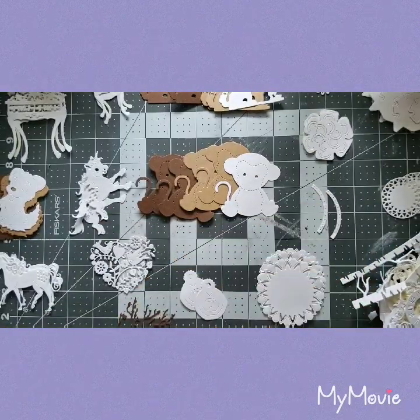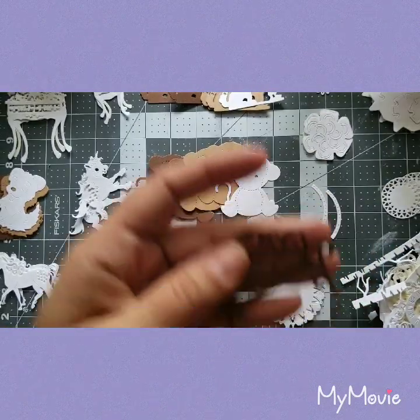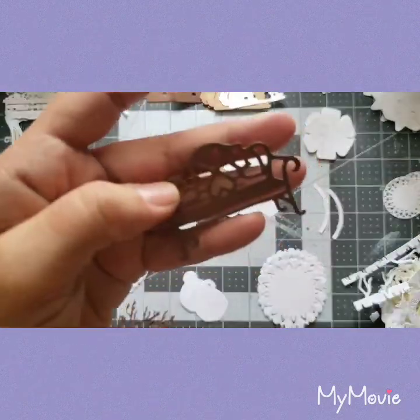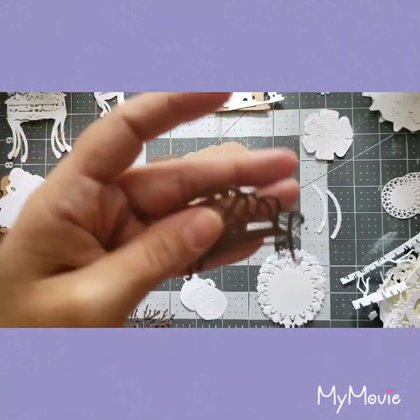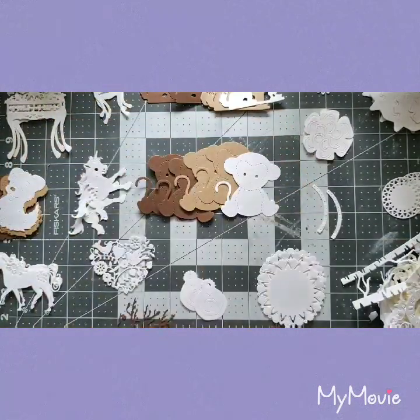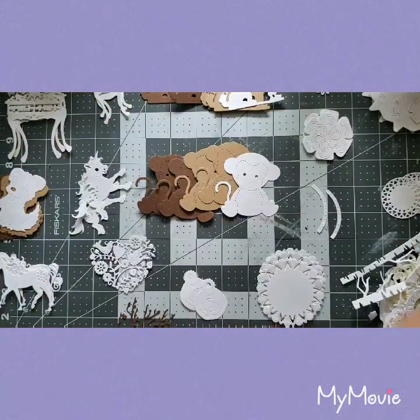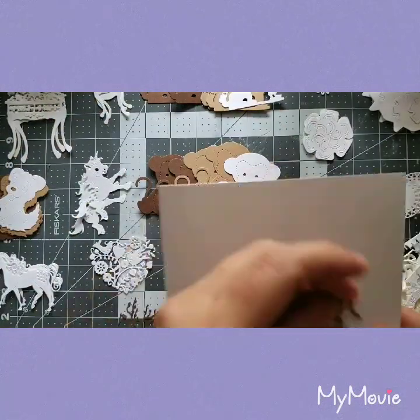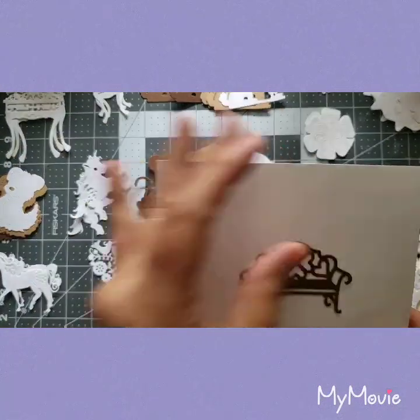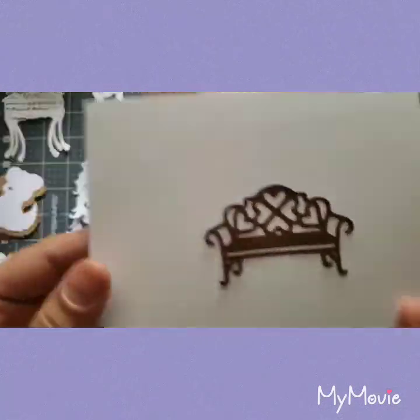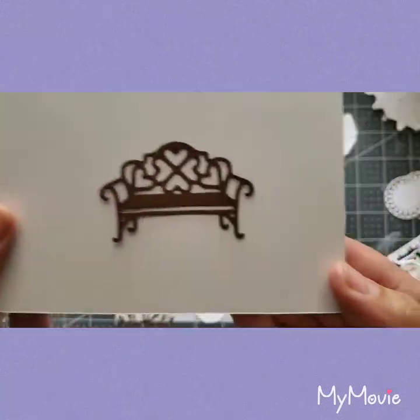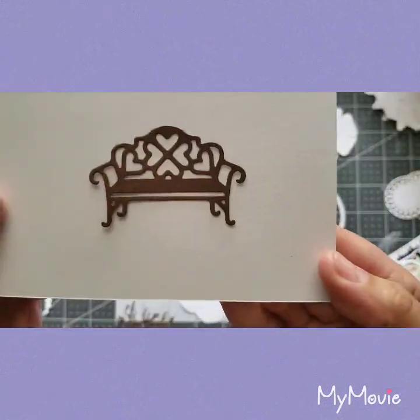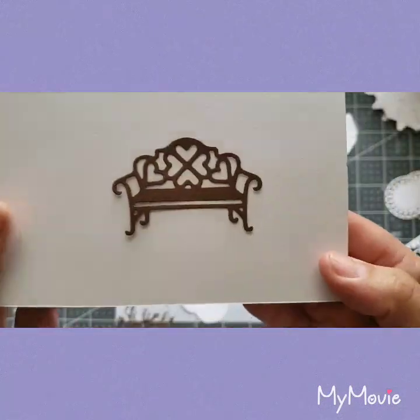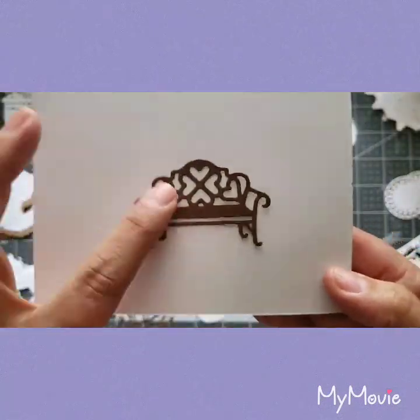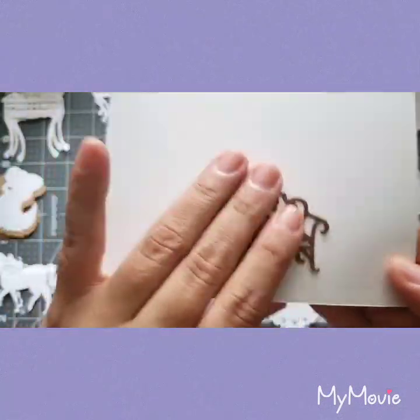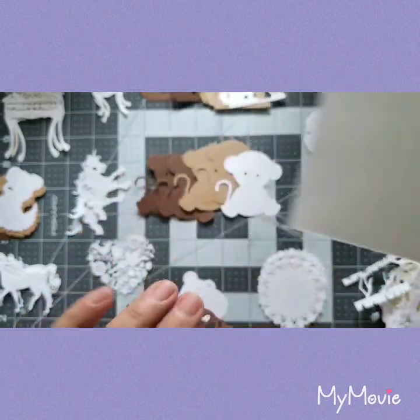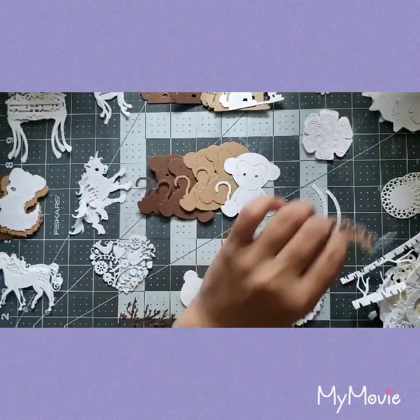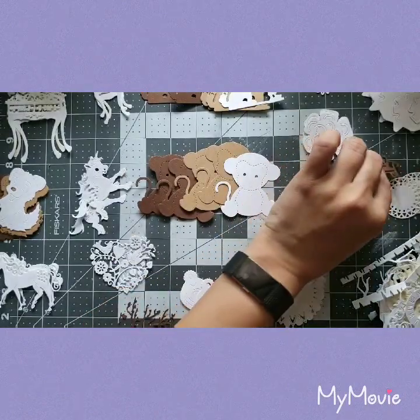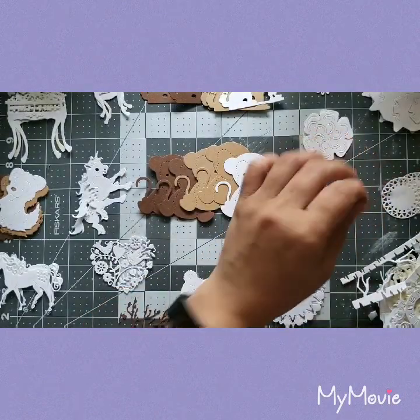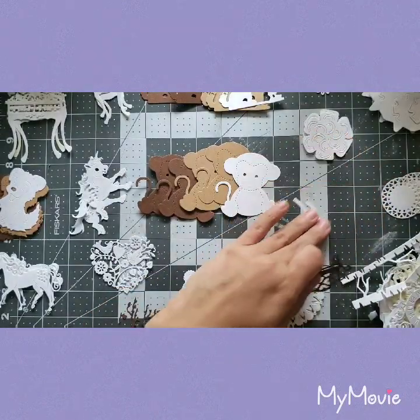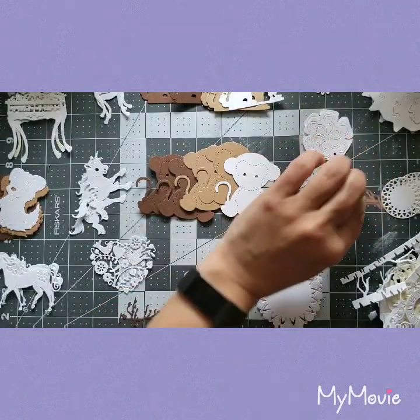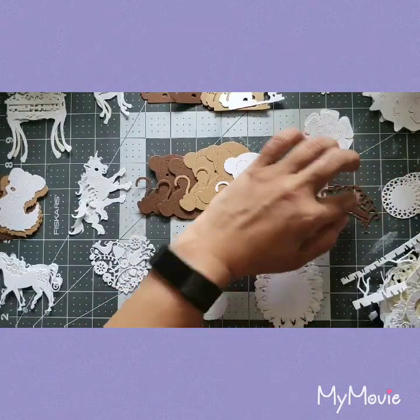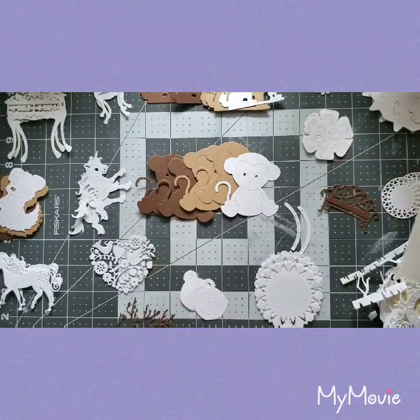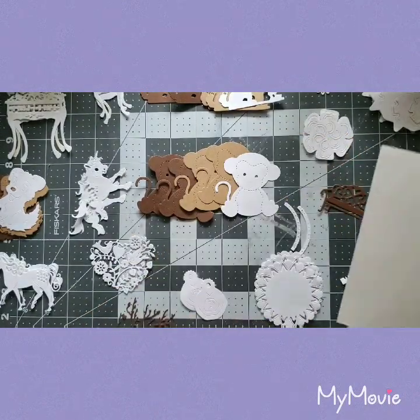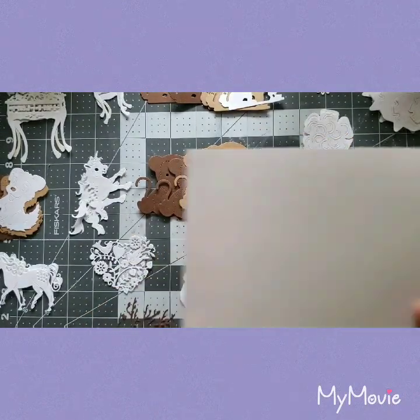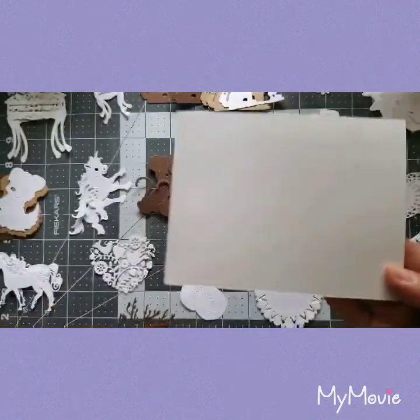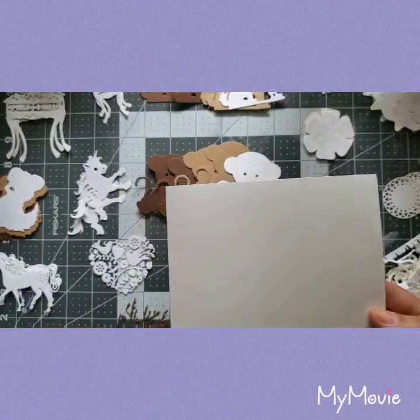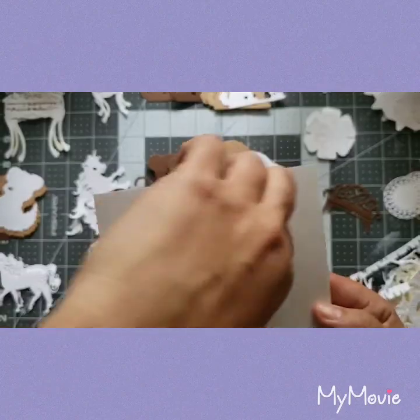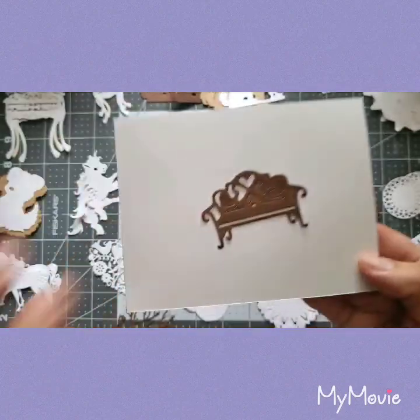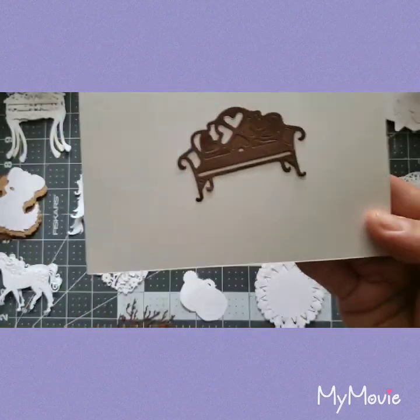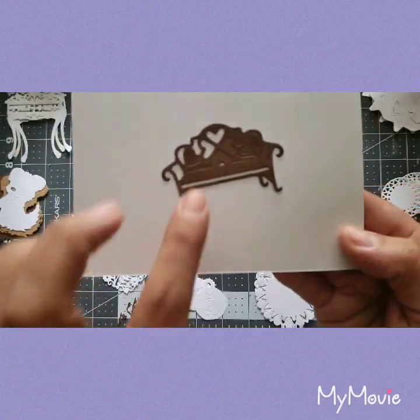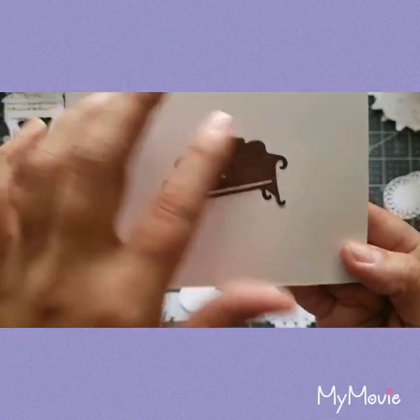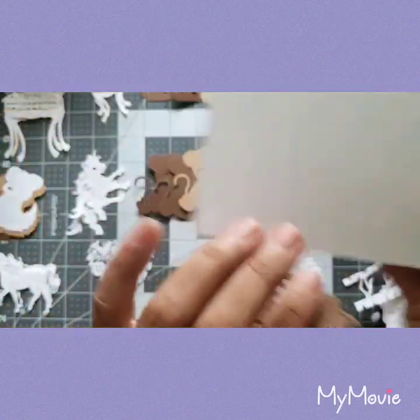It seriously looks like a bench — can you see it? And there's another bench piece. I'll just pop all those out.